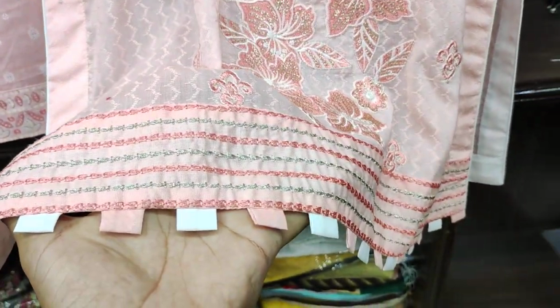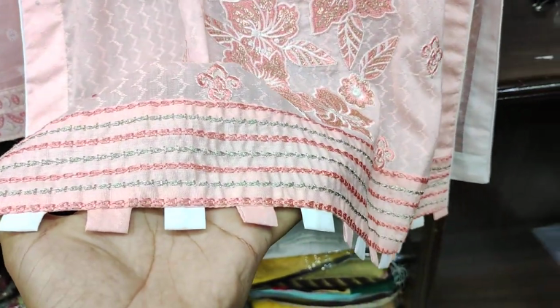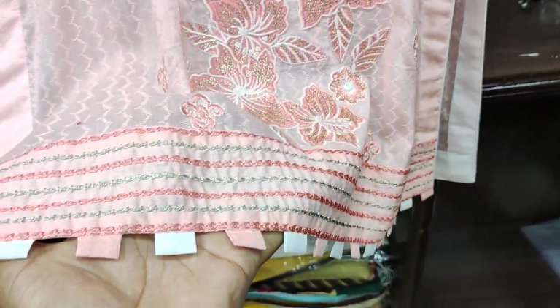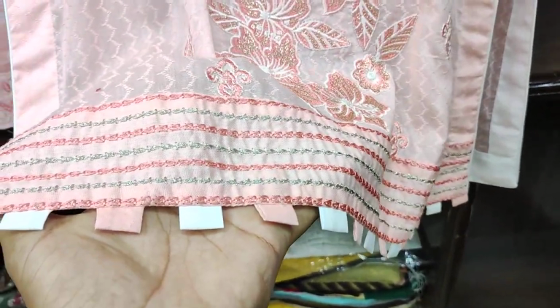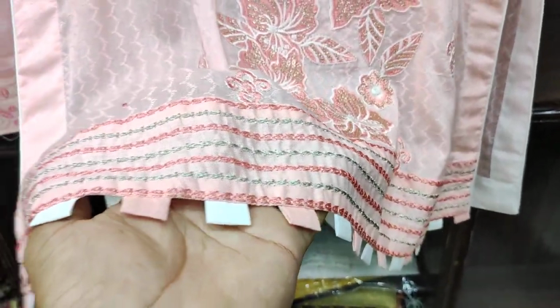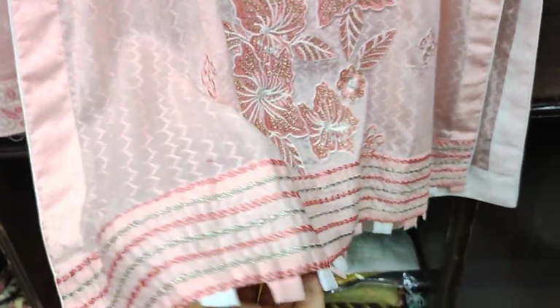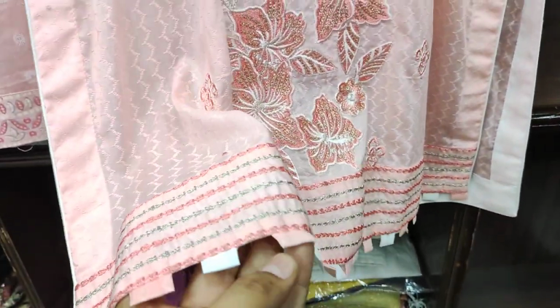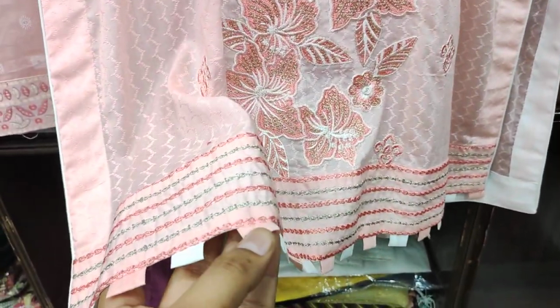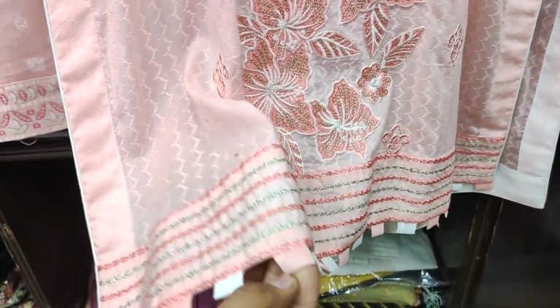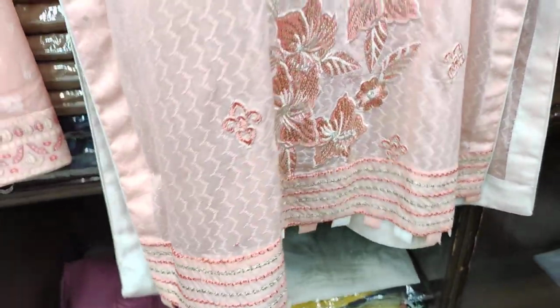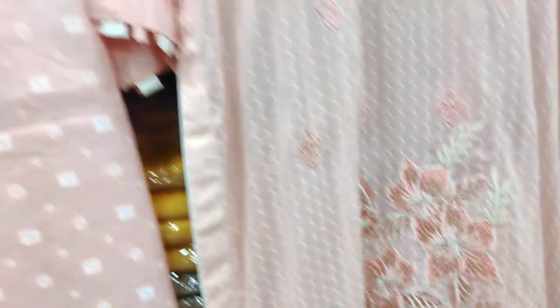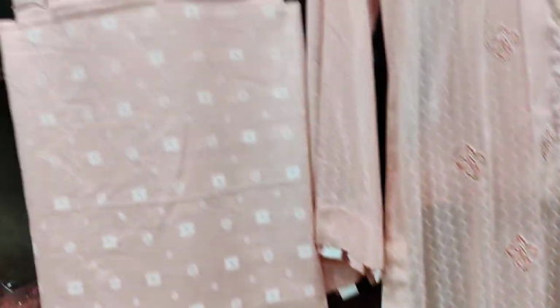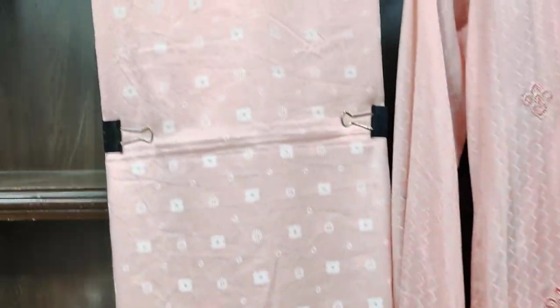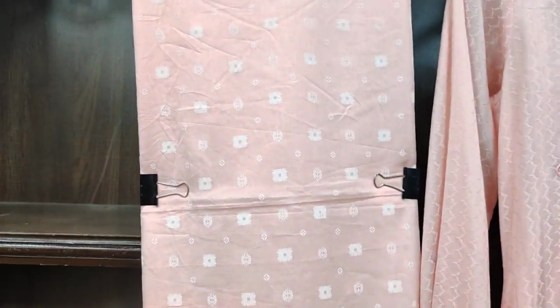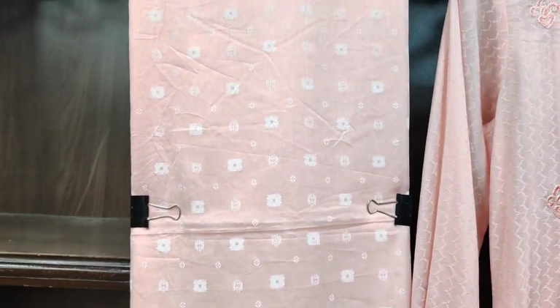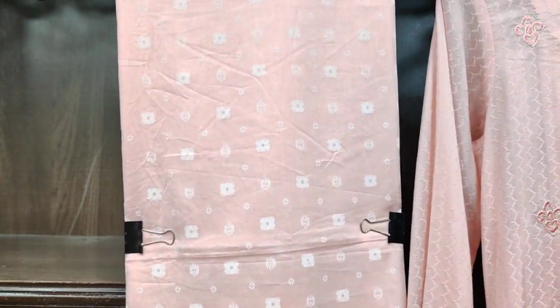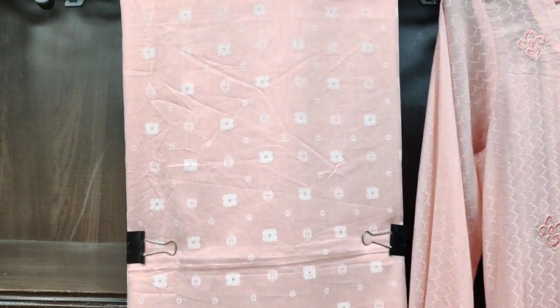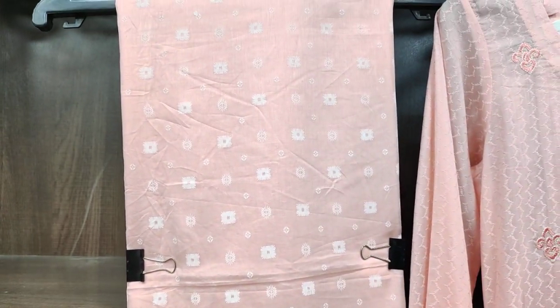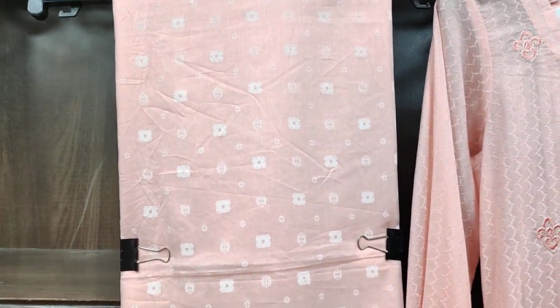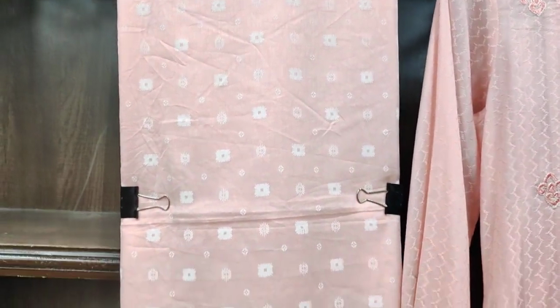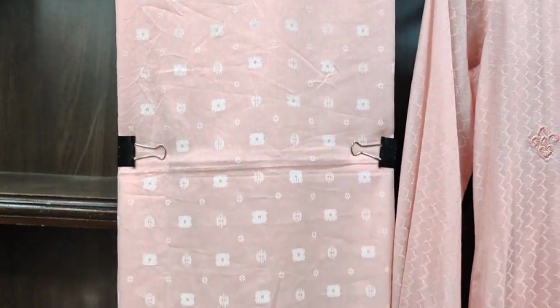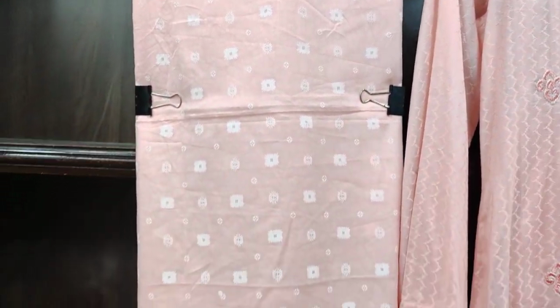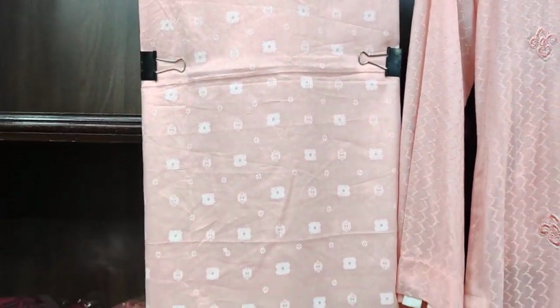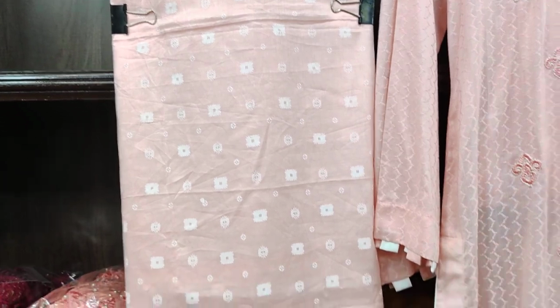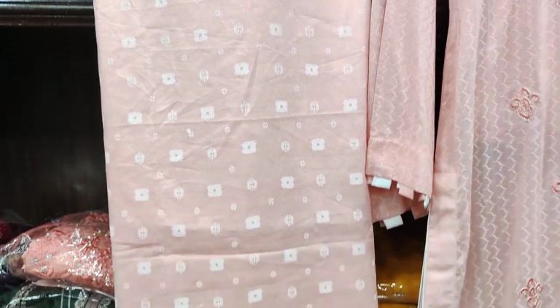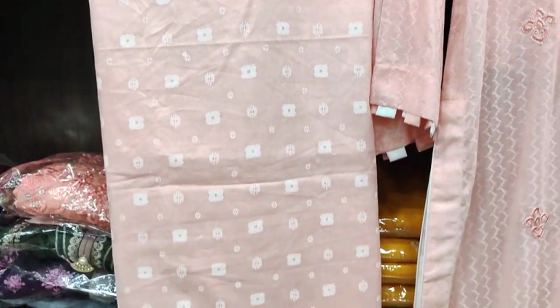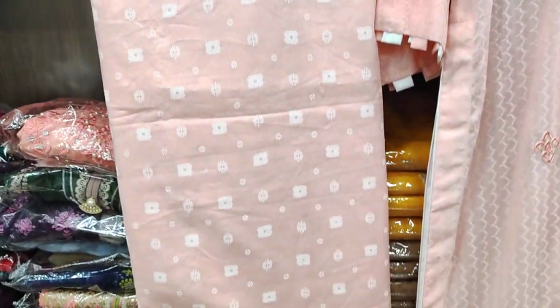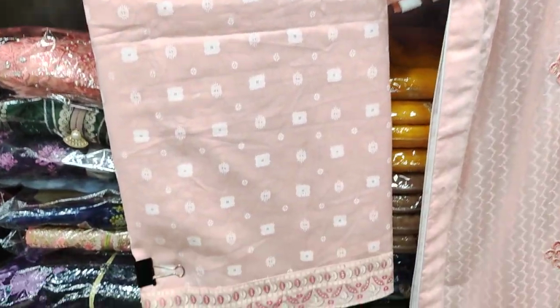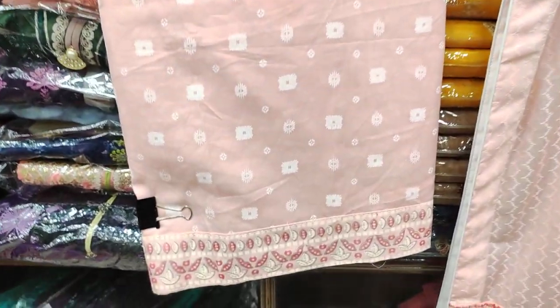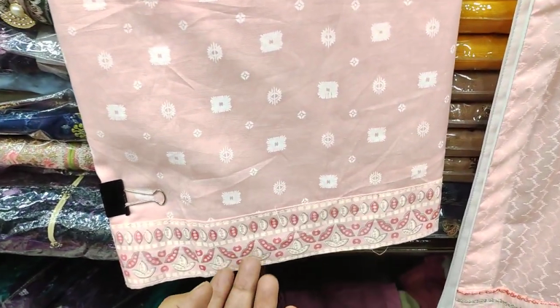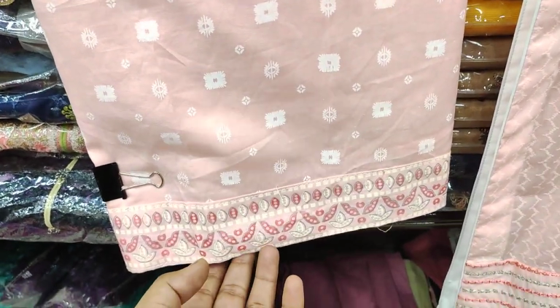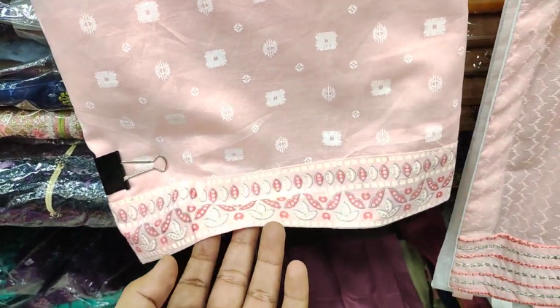You can see it in the design. This is finished. This is on the lawn fabric with four-side printed lace.